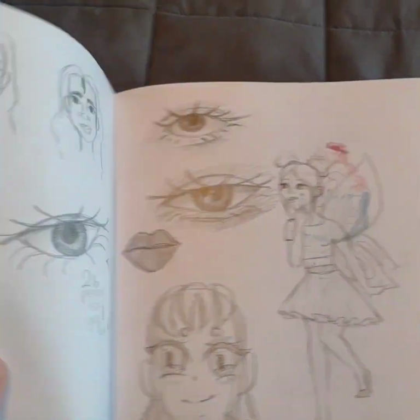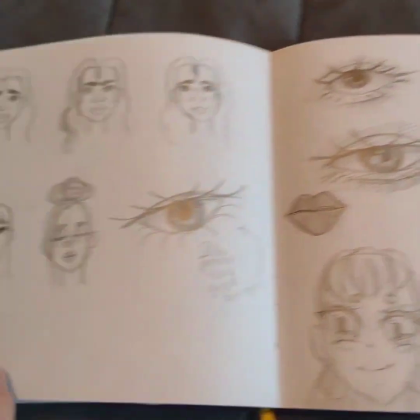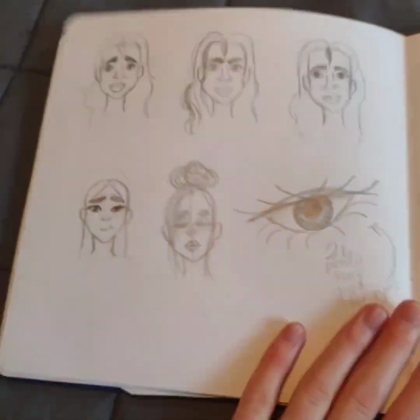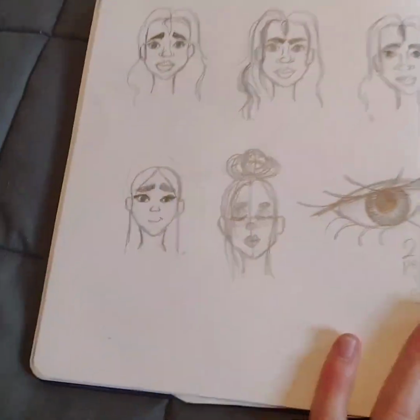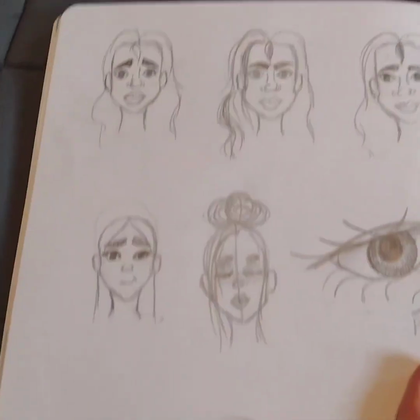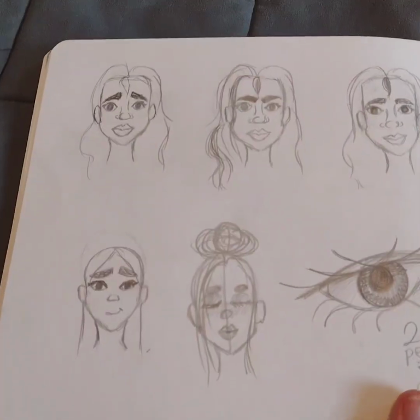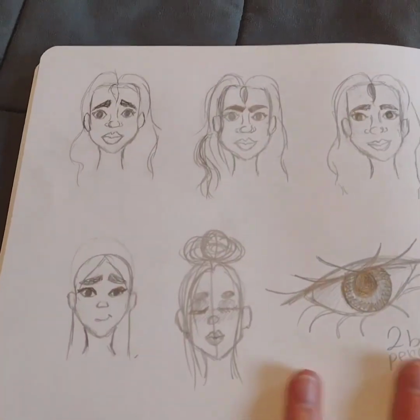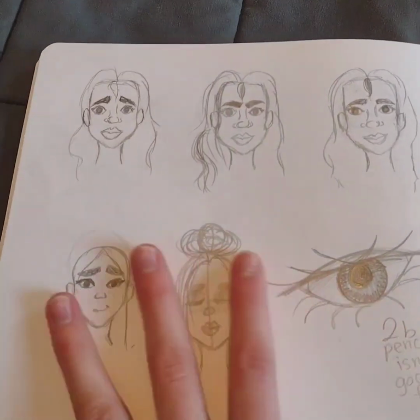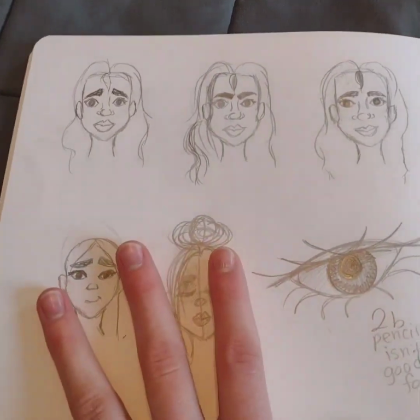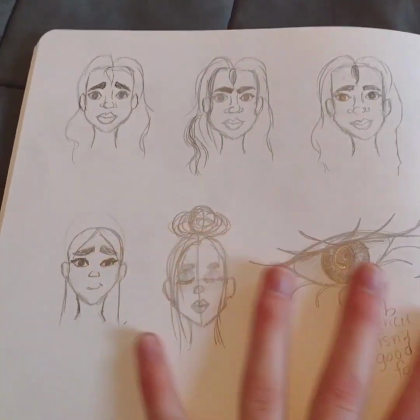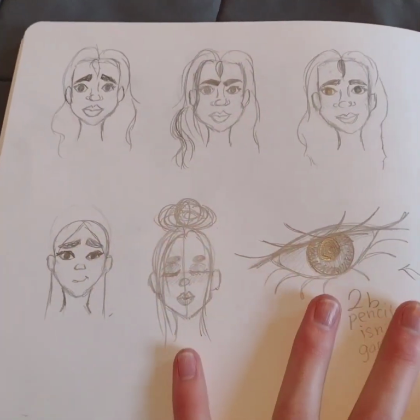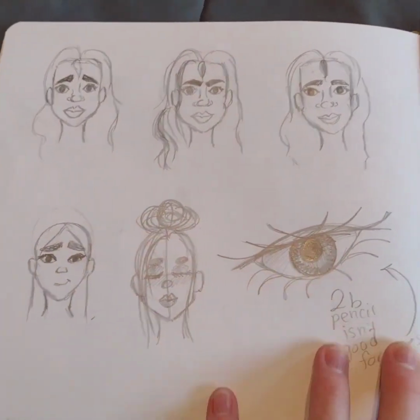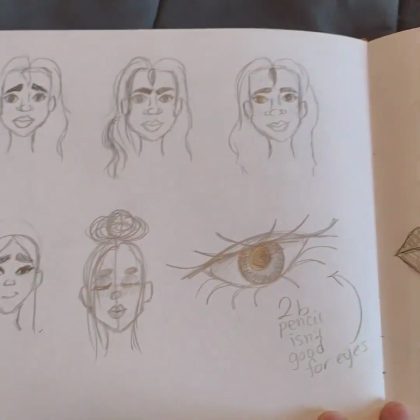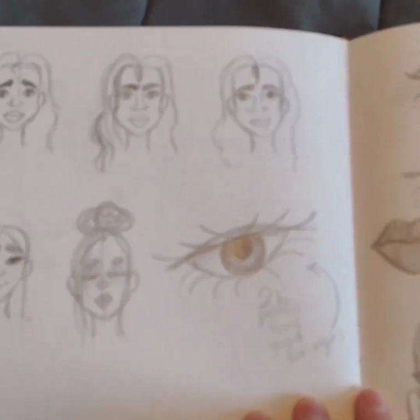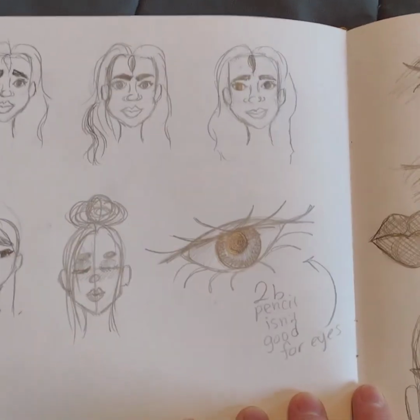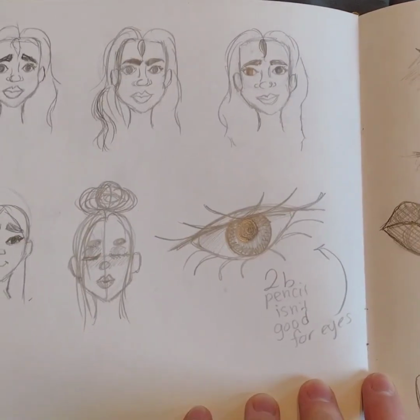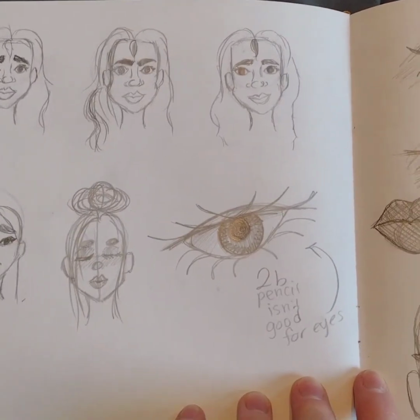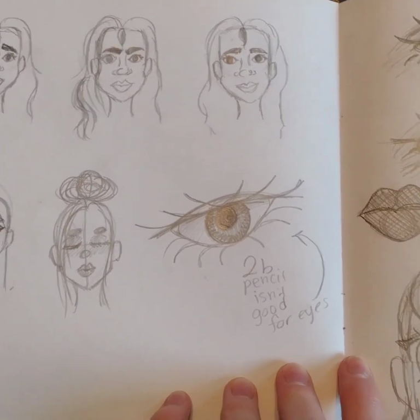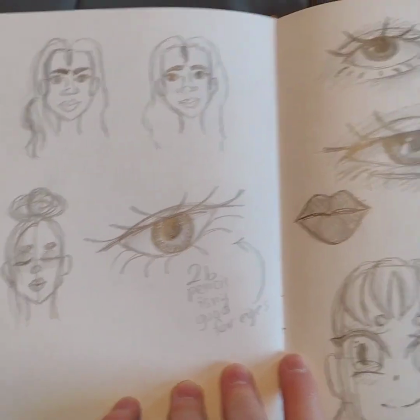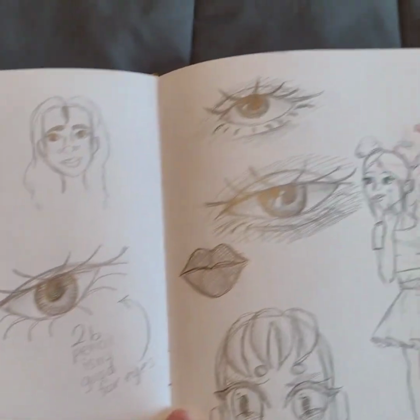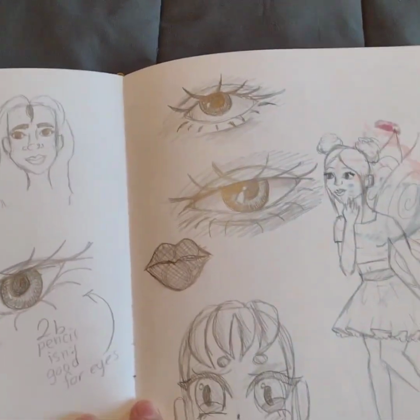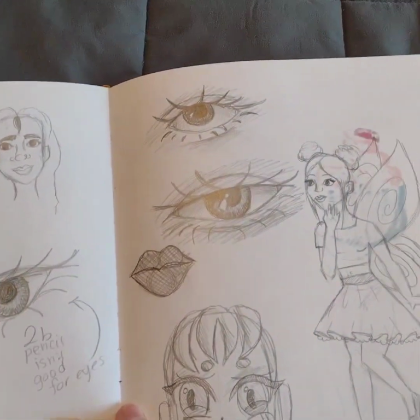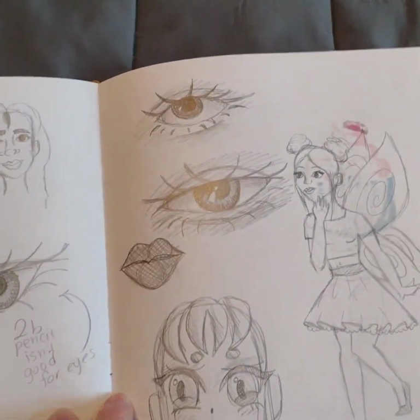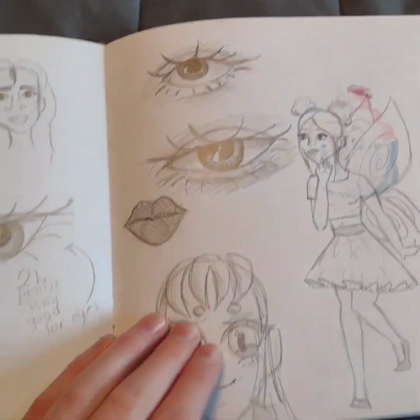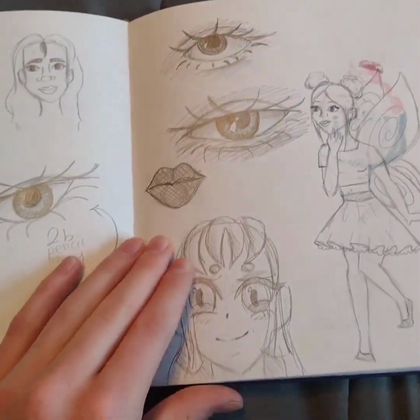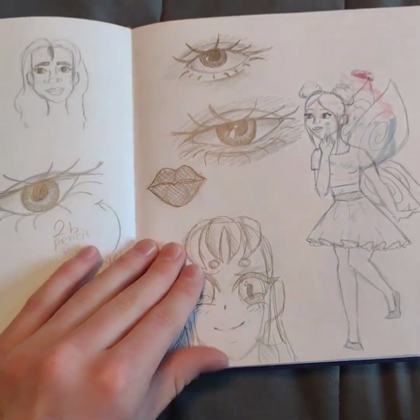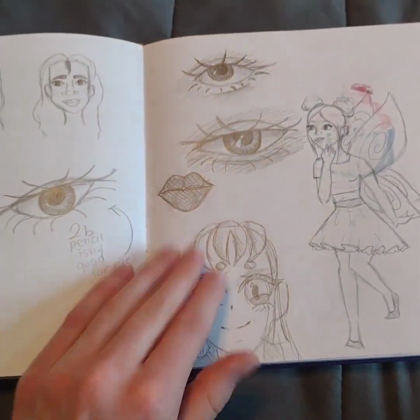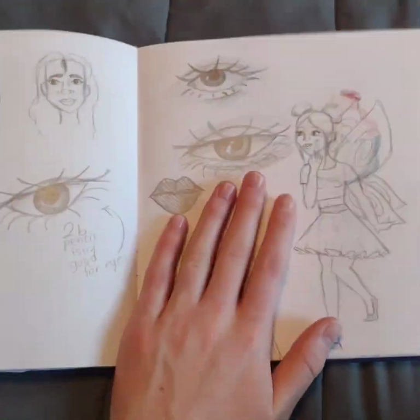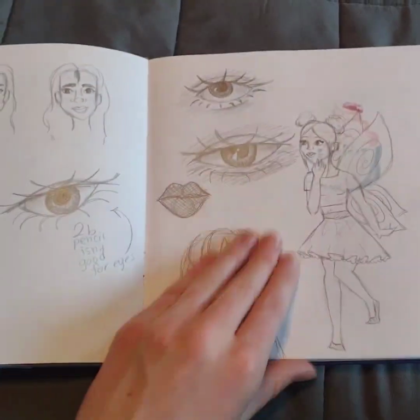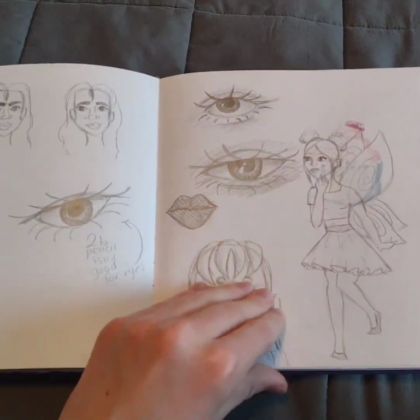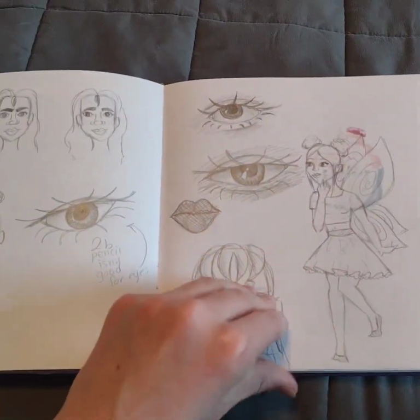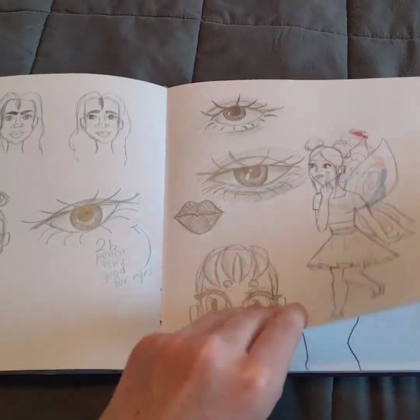These I was gonna make a video on, but they turned out really bad so I didn't post that. And wow, okay, that girl's face just — yeah.